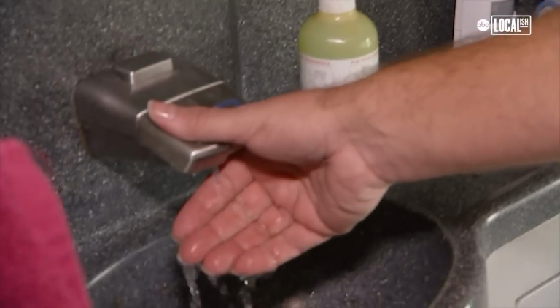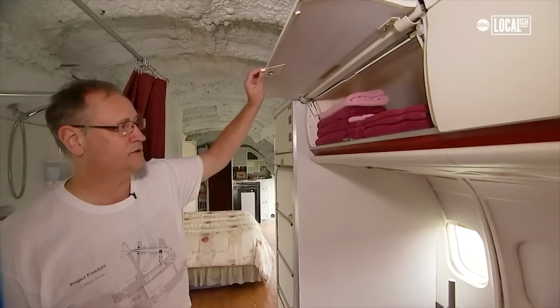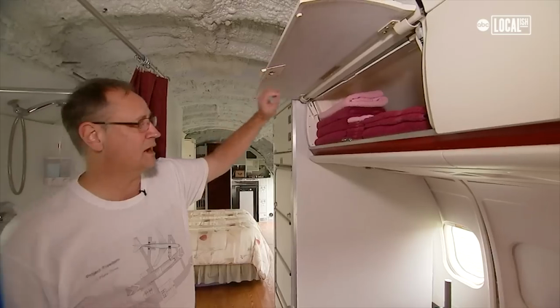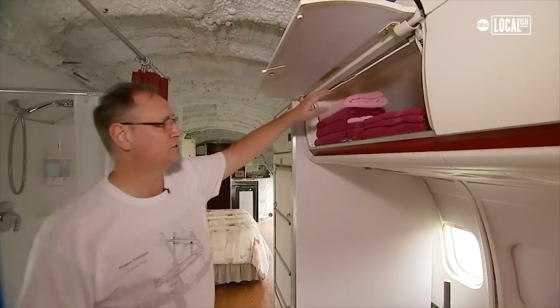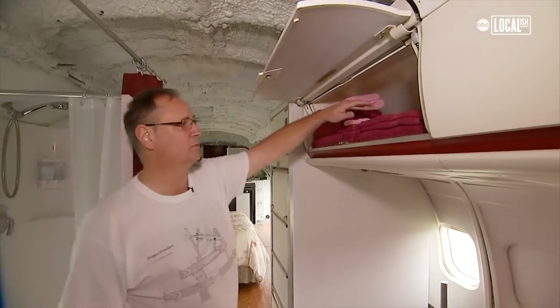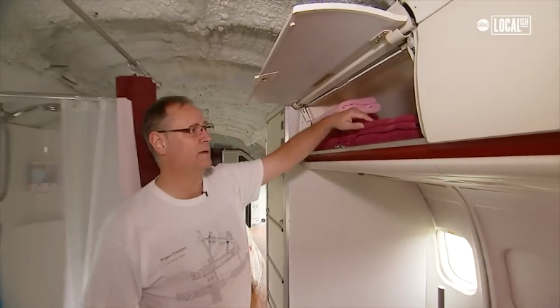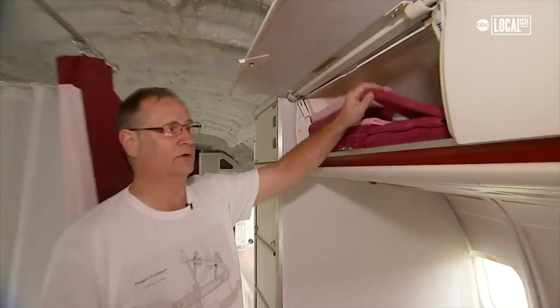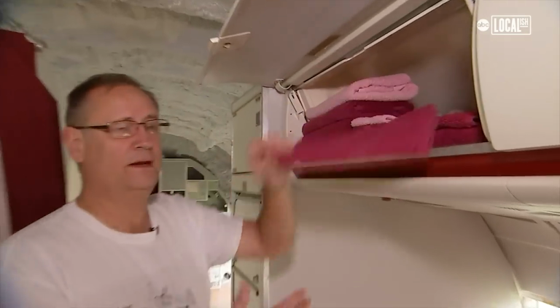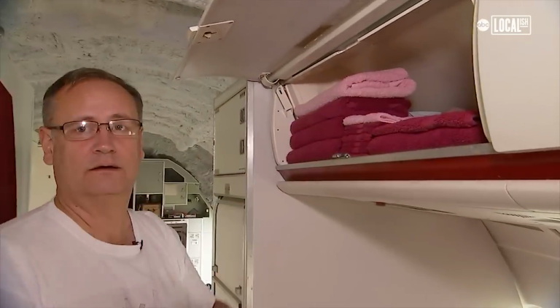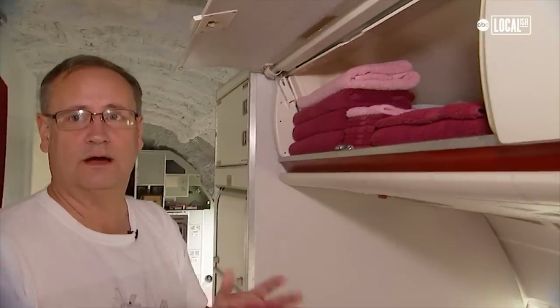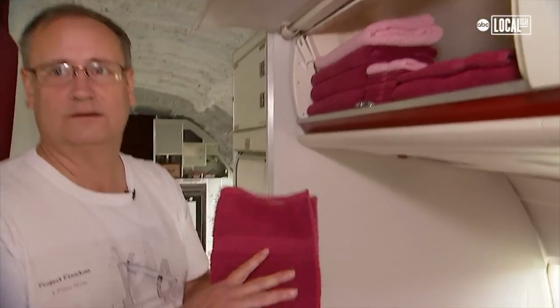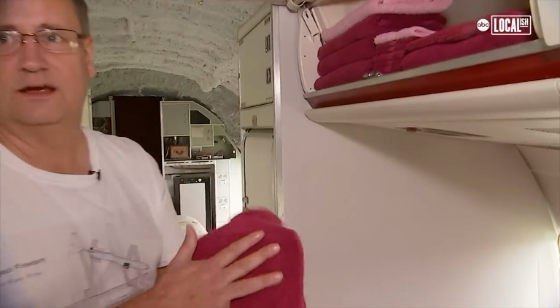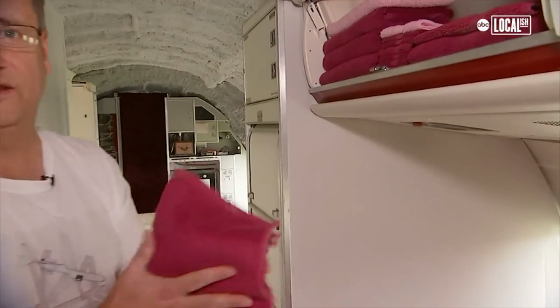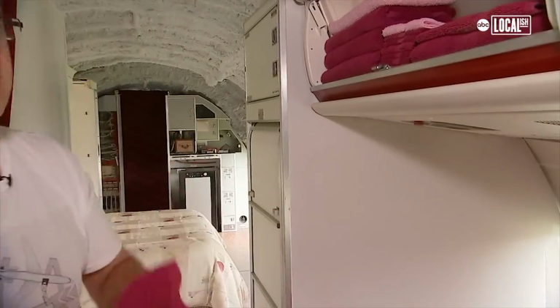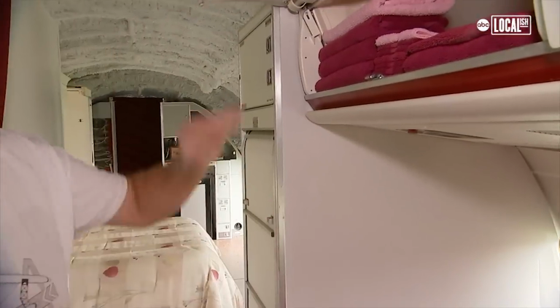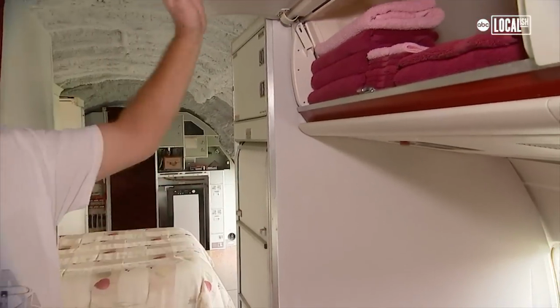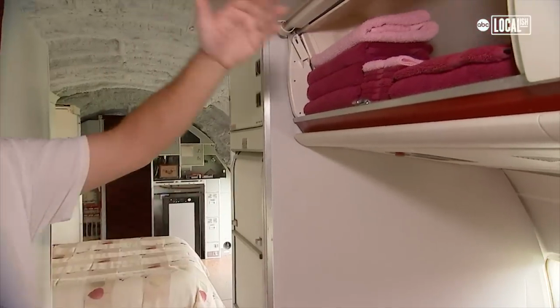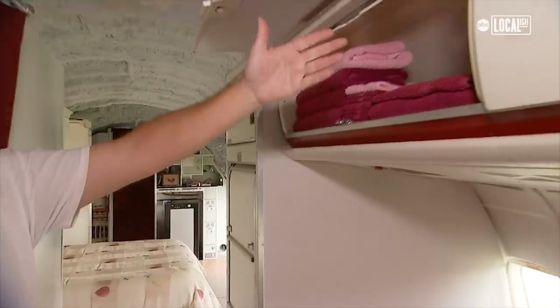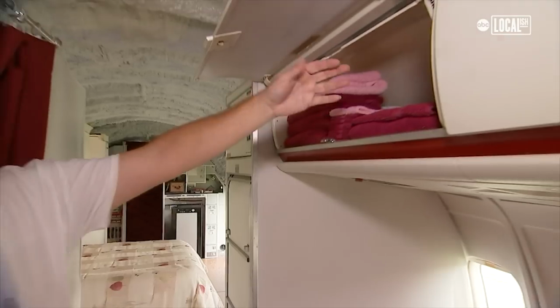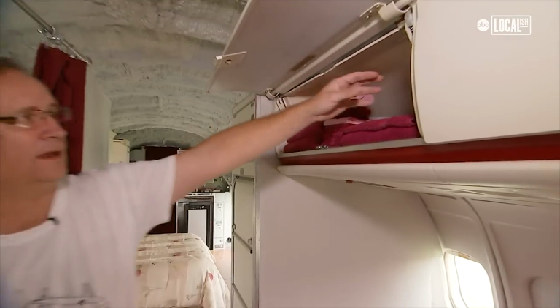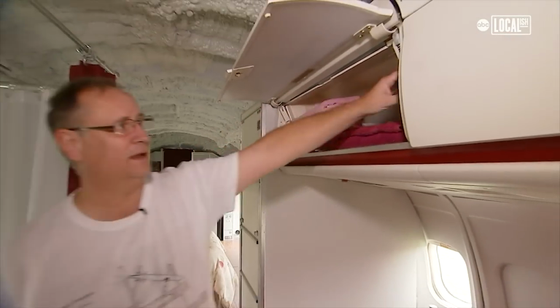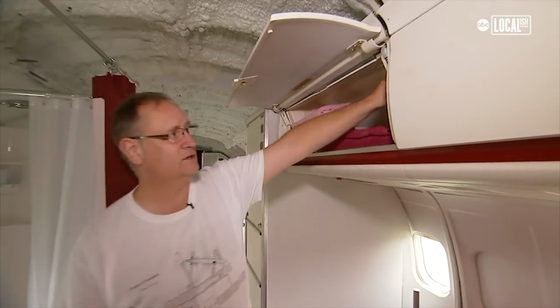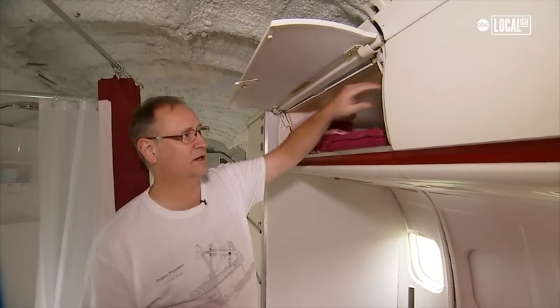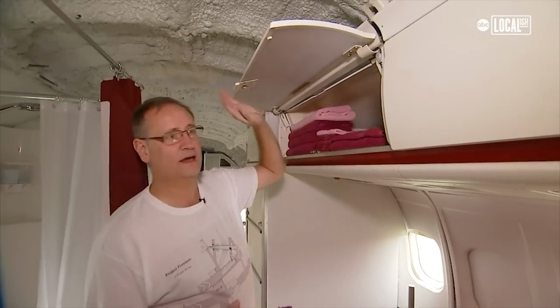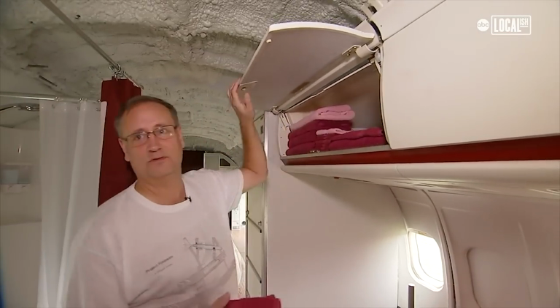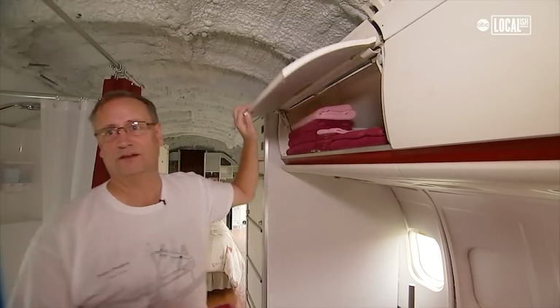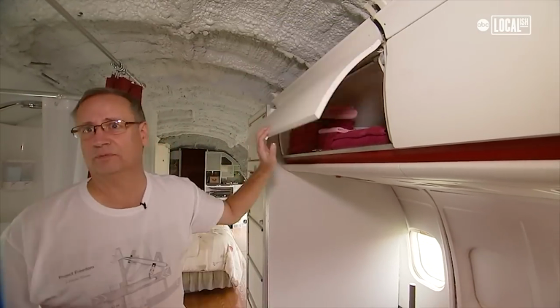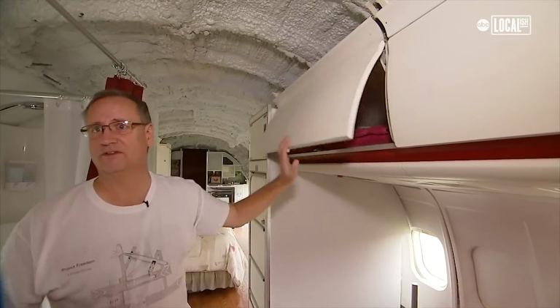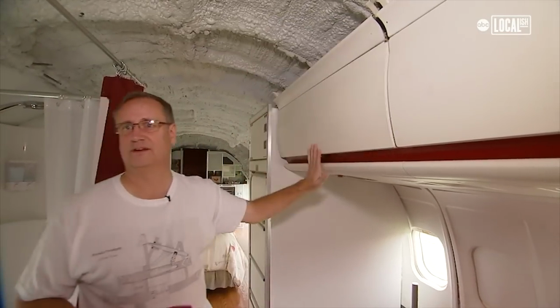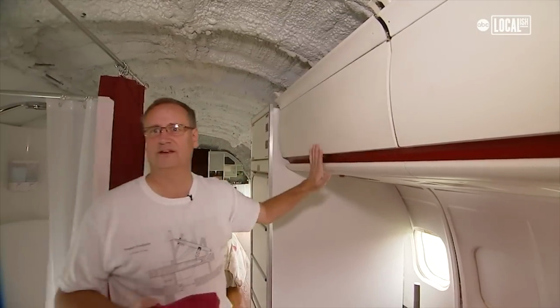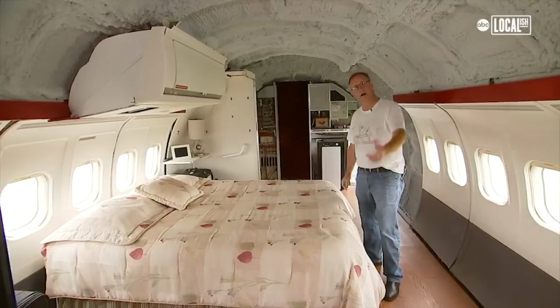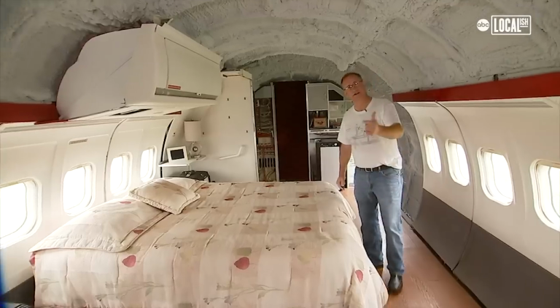Some towels? No problem — they're right here in the overhead bins: towels and bedding, just like you have in regular airplanes. Come on in.